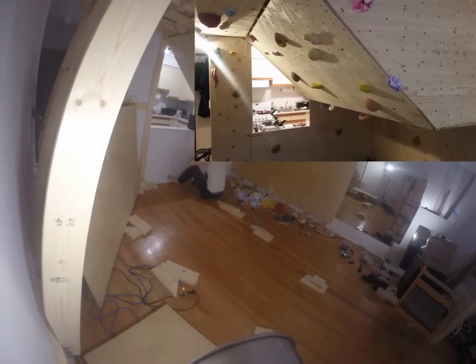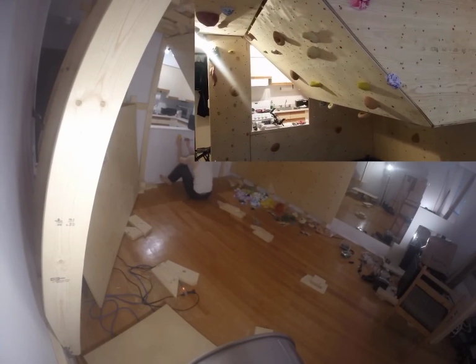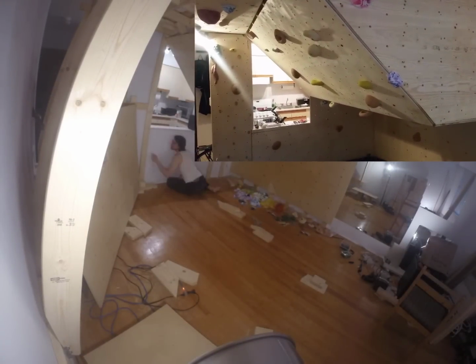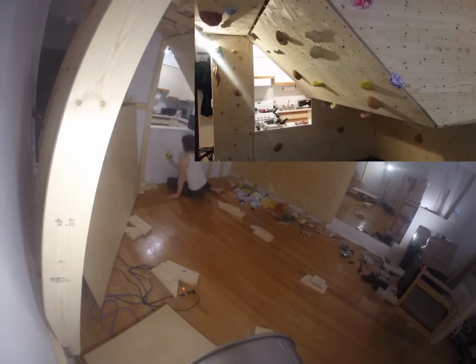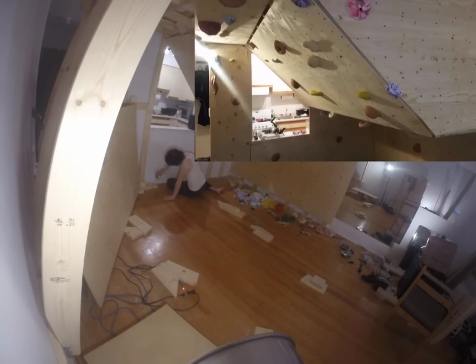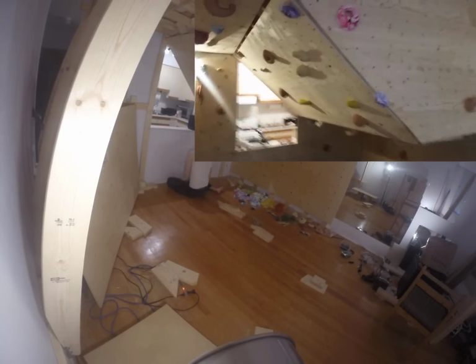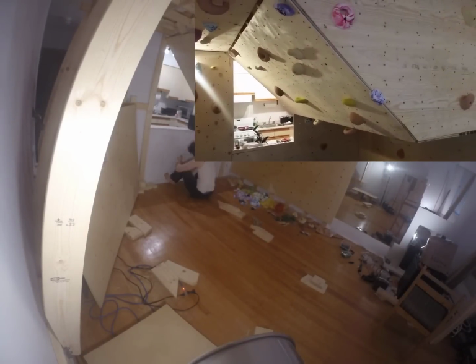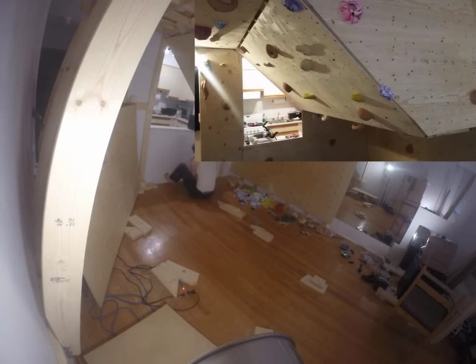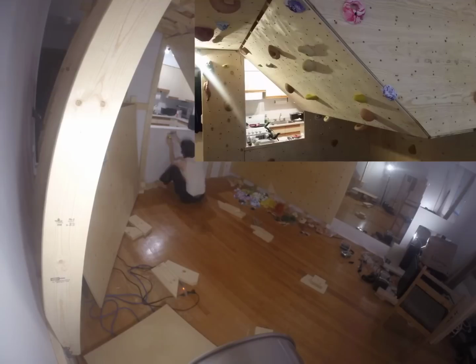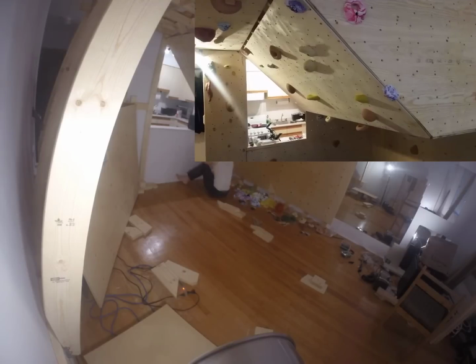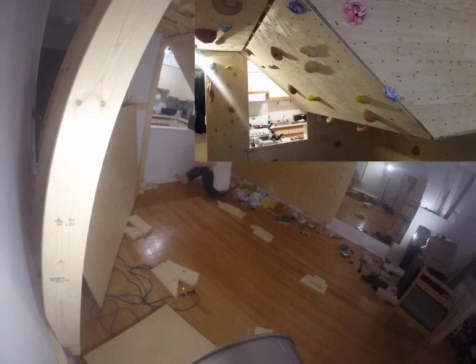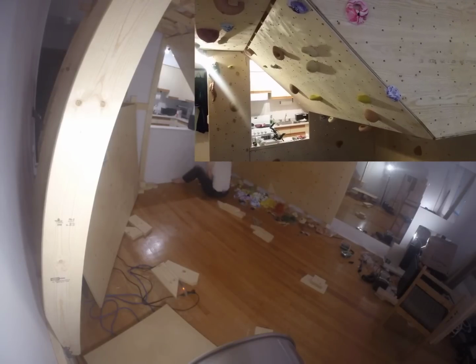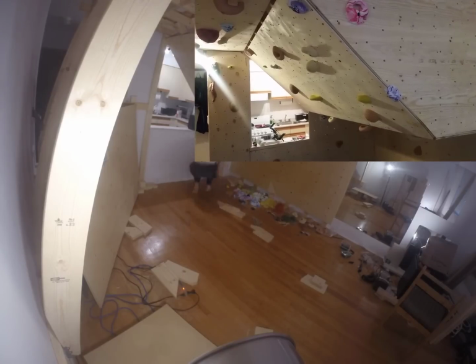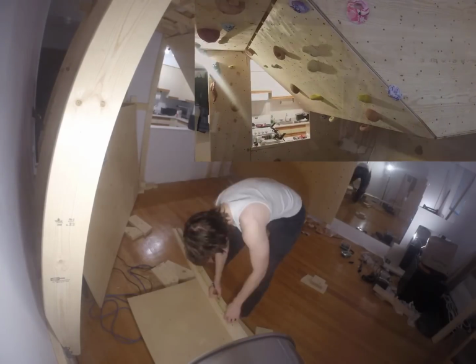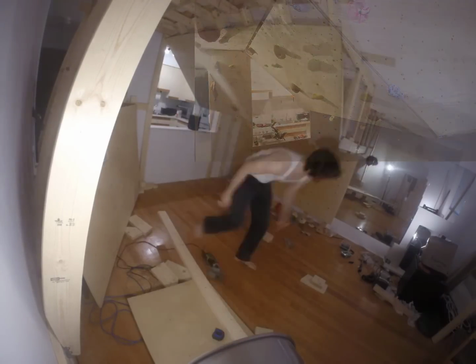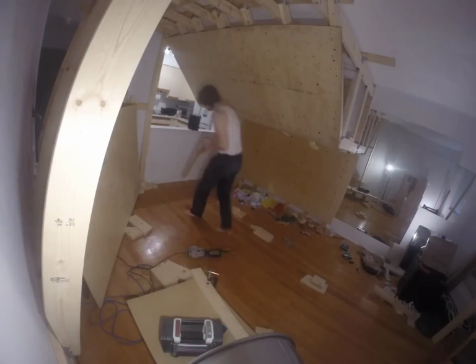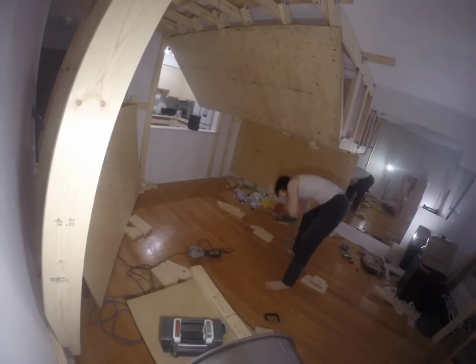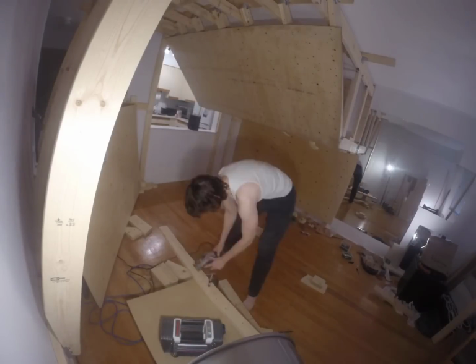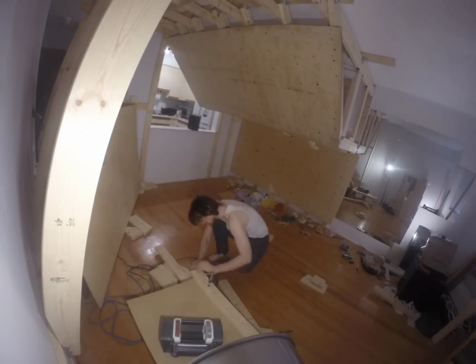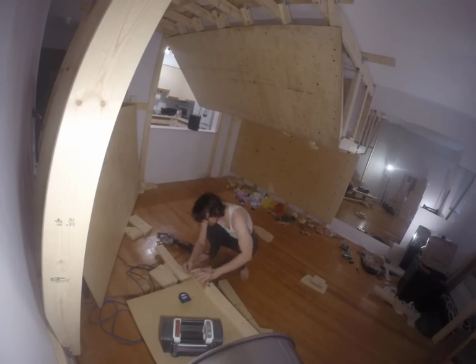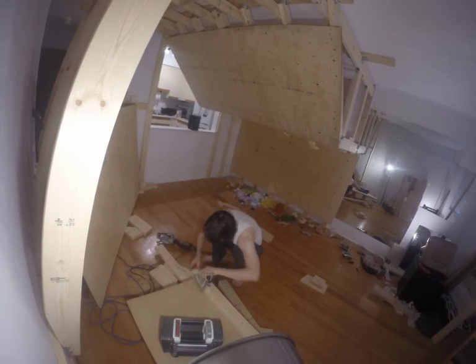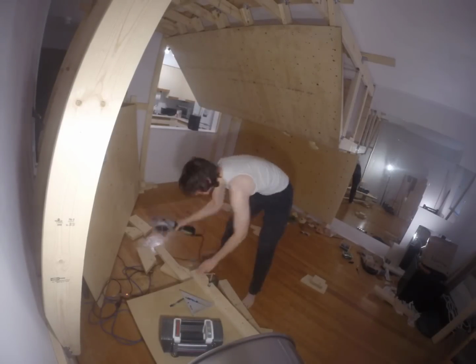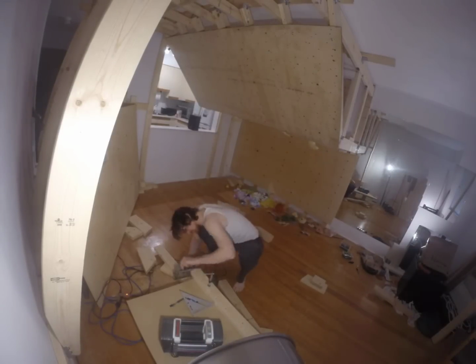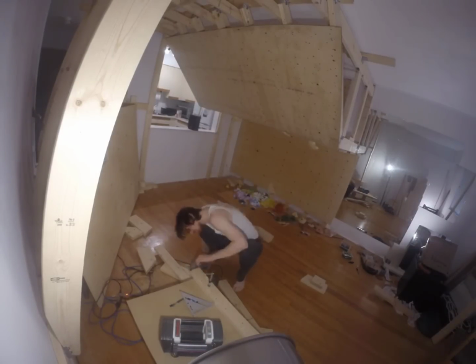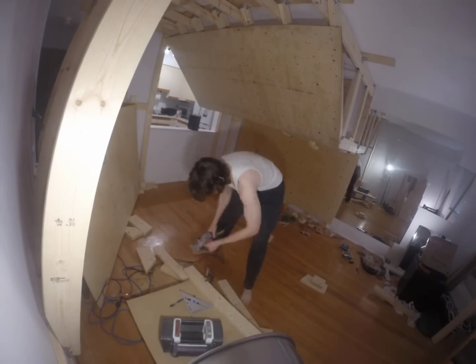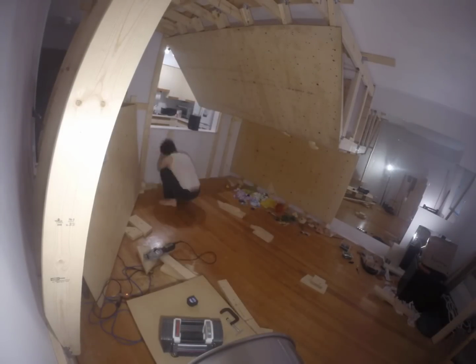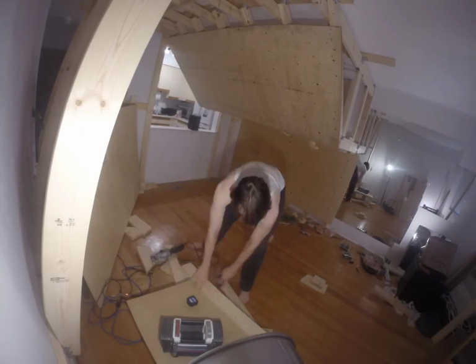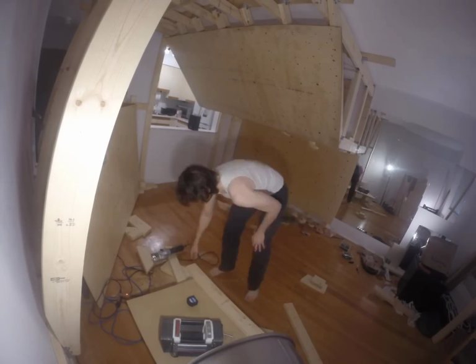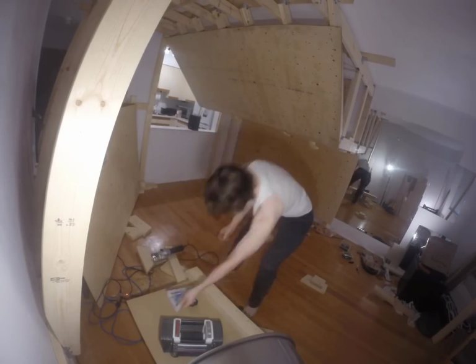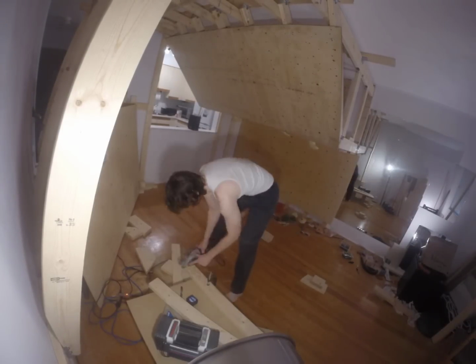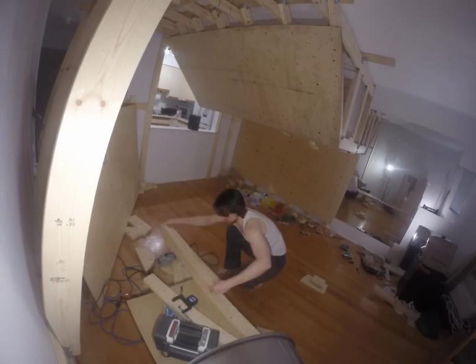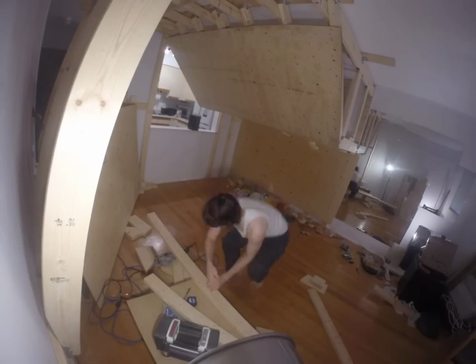45 degrees is where it starts to get a little tougher, as seen here on this wall. I don't have a 60 degree wall, but those can also be very challenging. Remember, the bigger your slope, the more space it's going to horizontally take up.